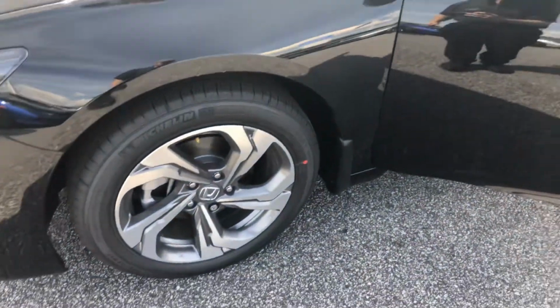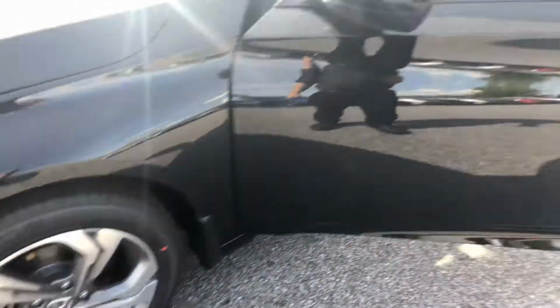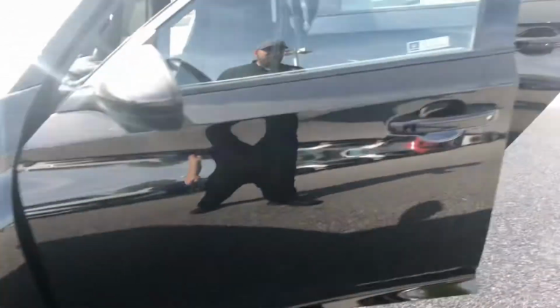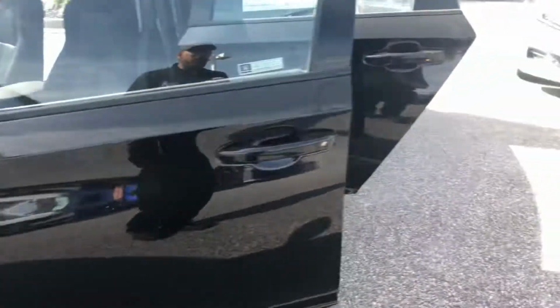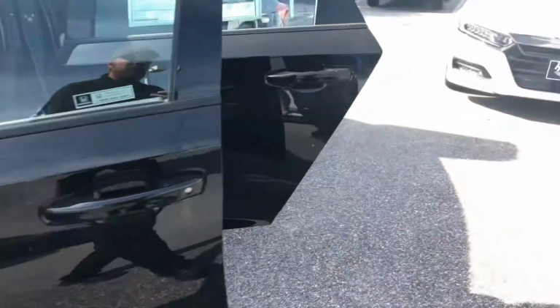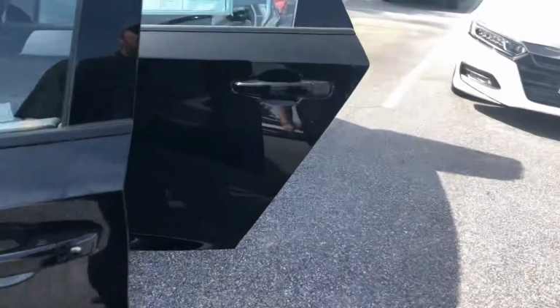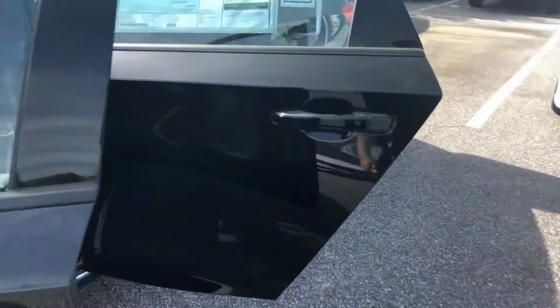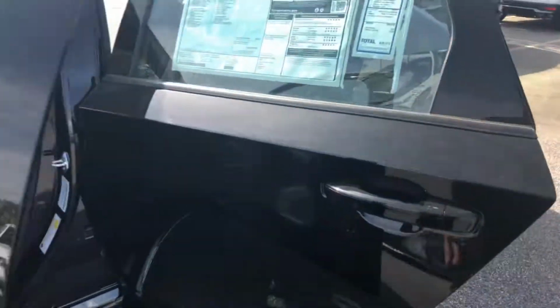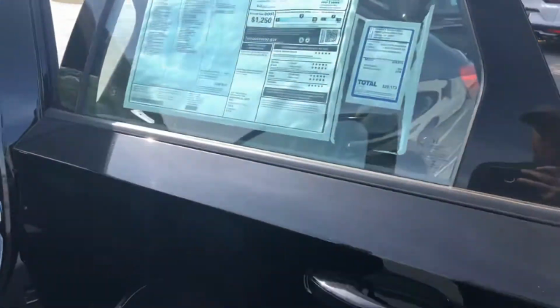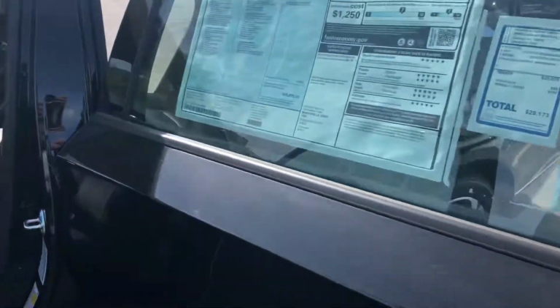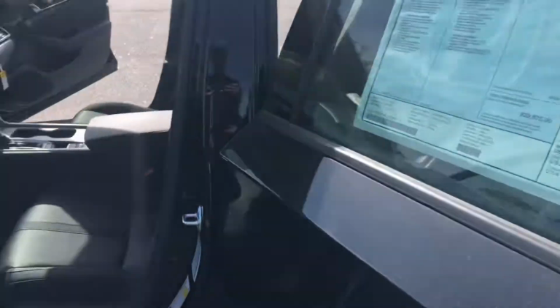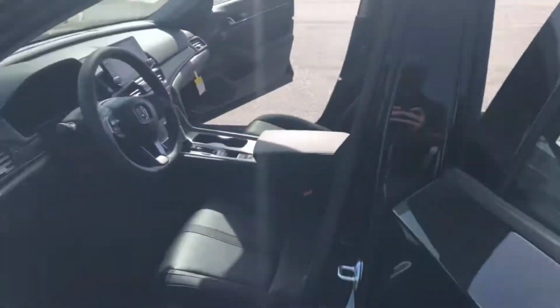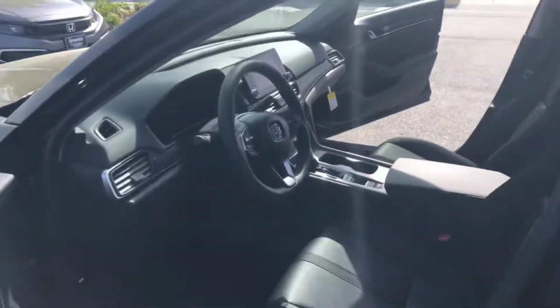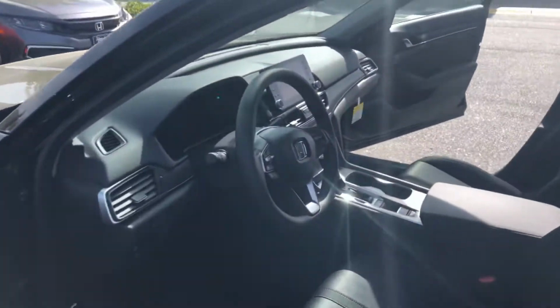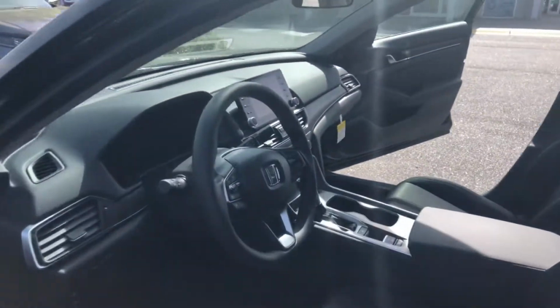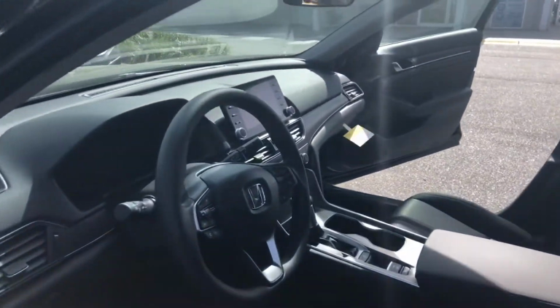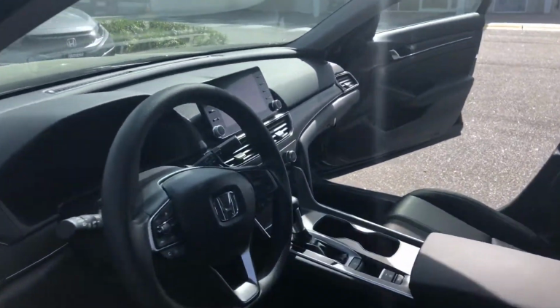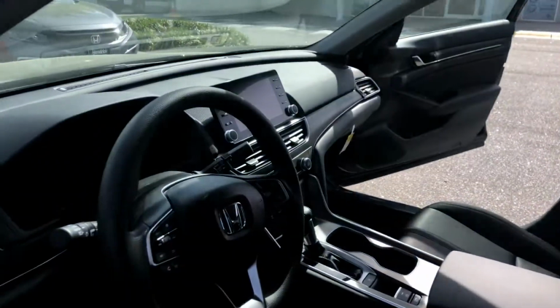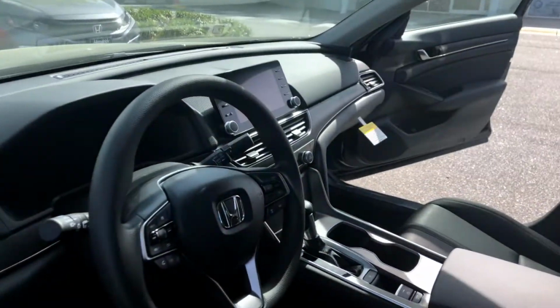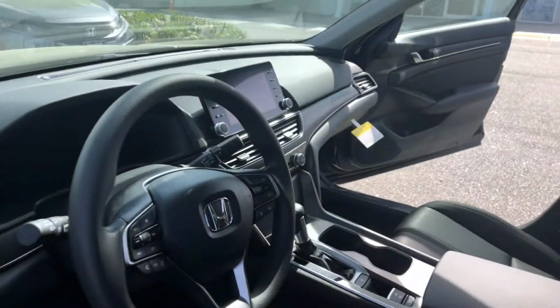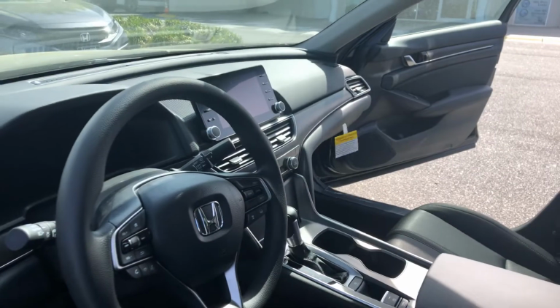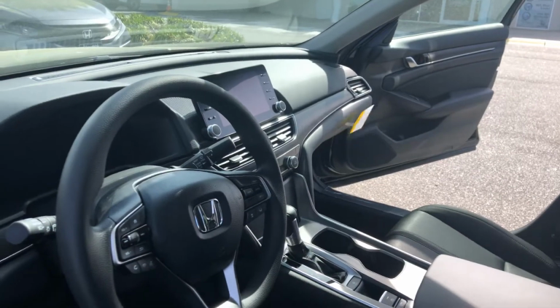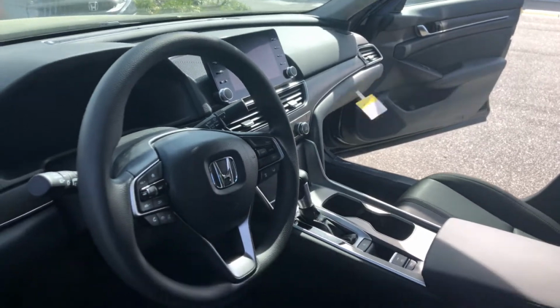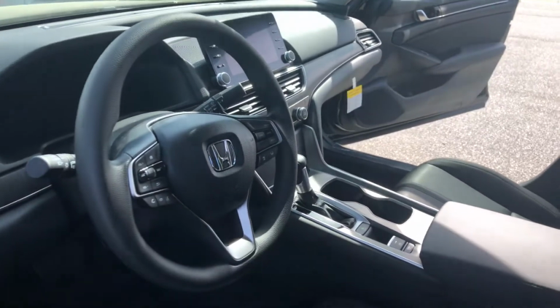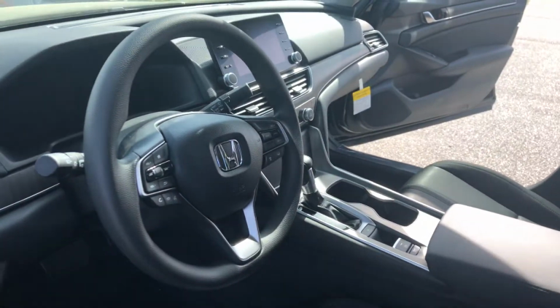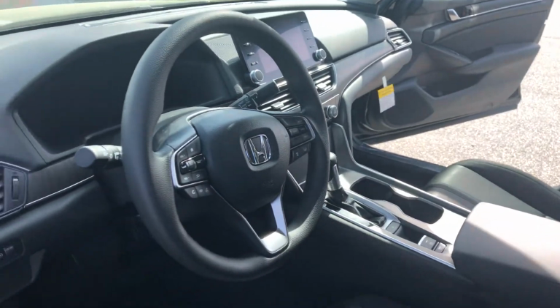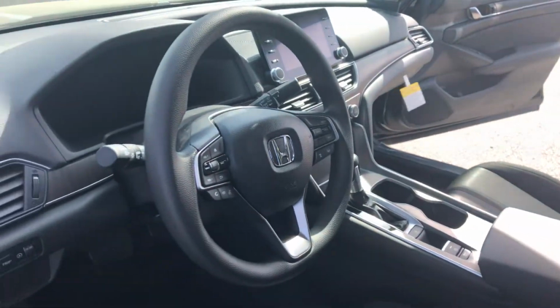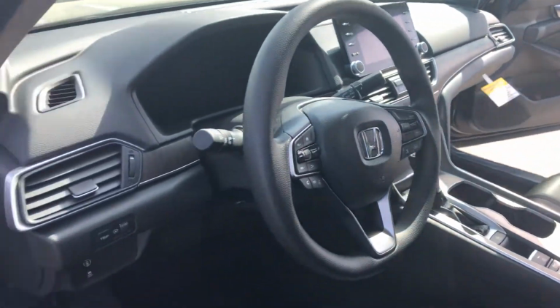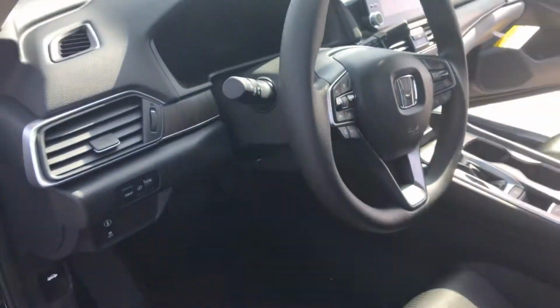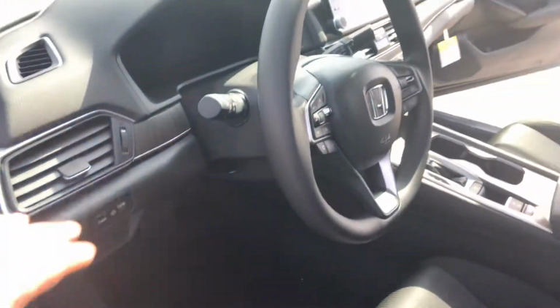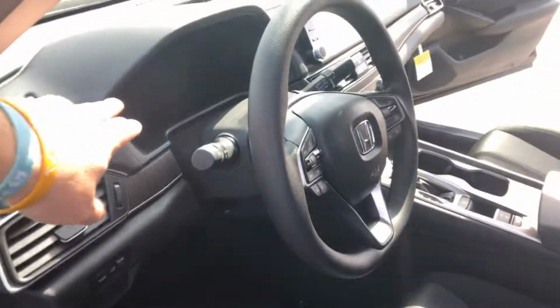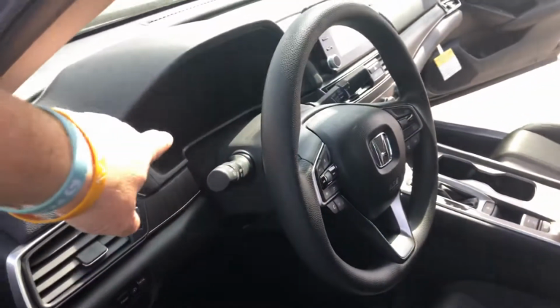Michelin tires, of course. Five-star crash rating. Backup camera. Hands-free calling, of course. Your advanced safety.